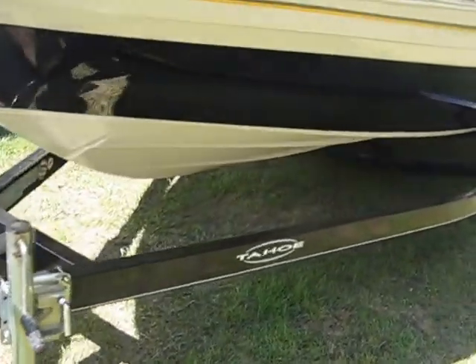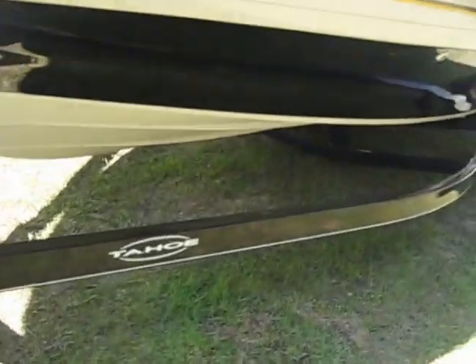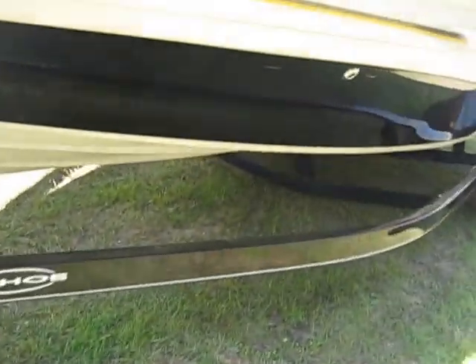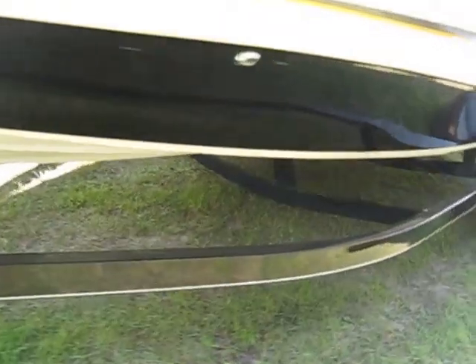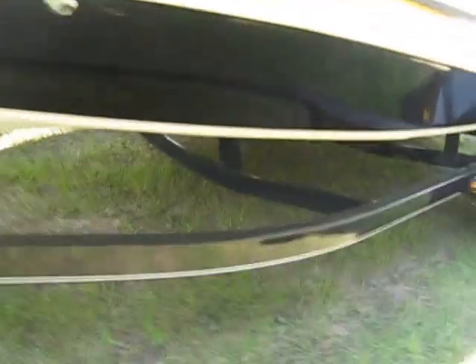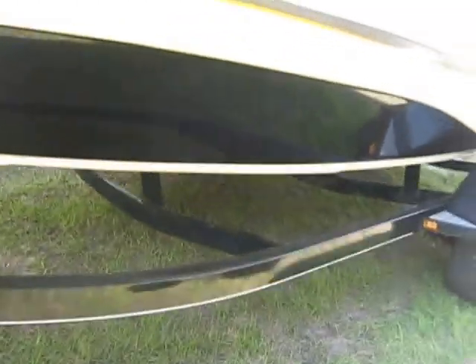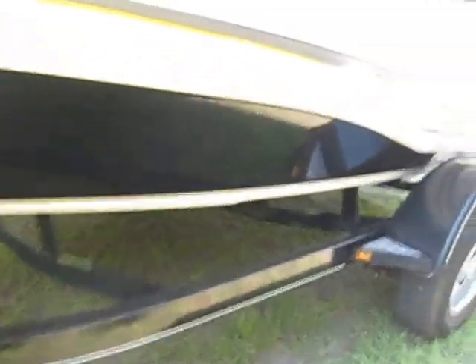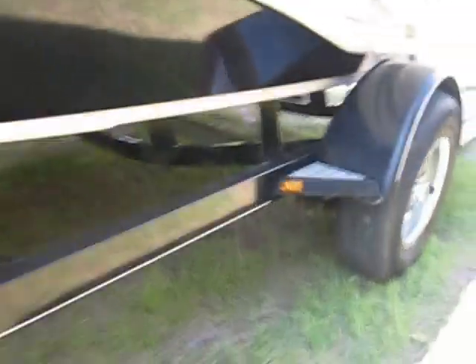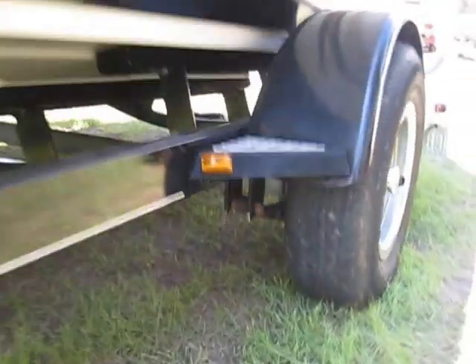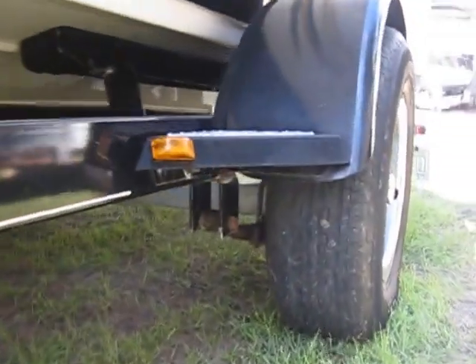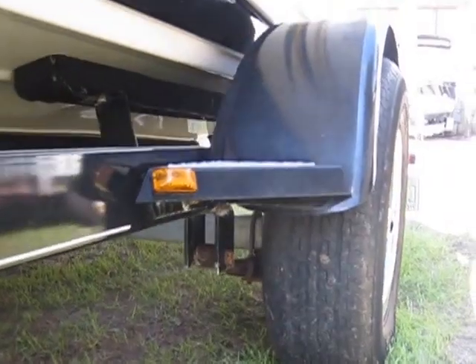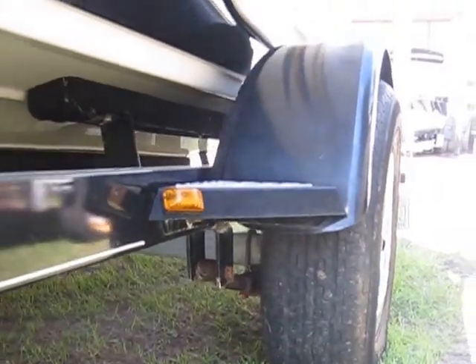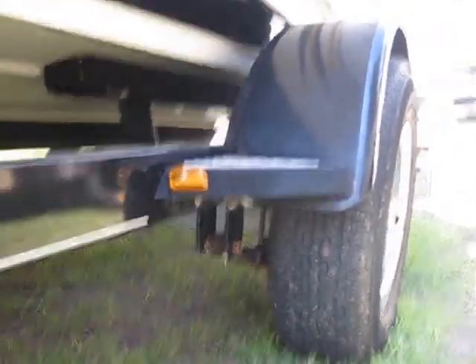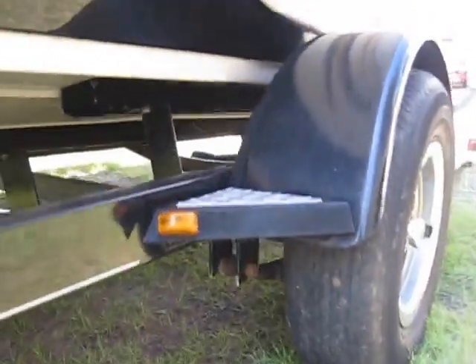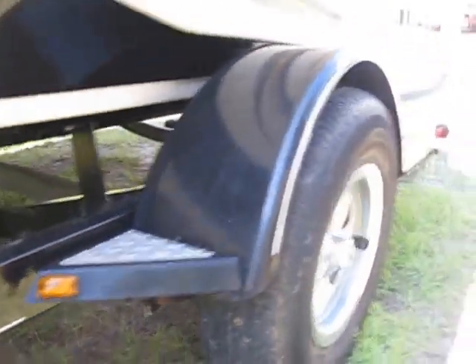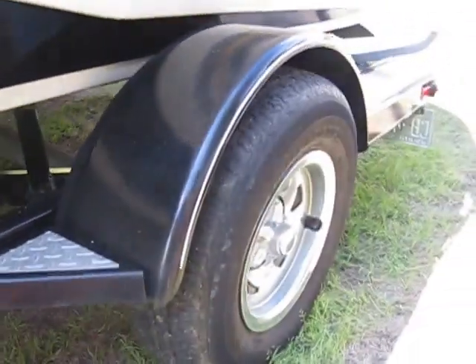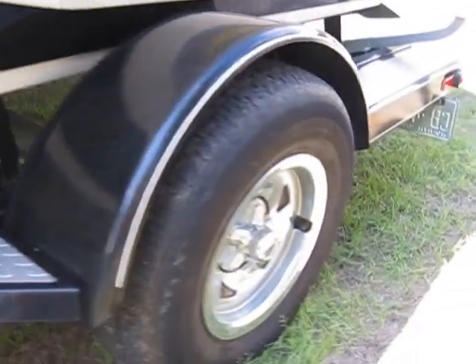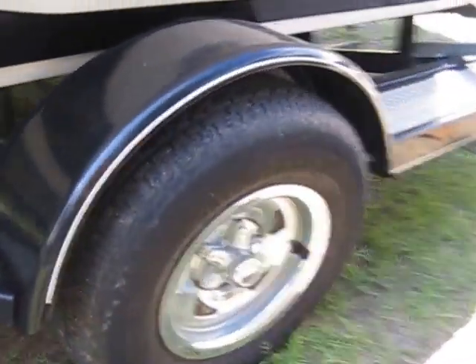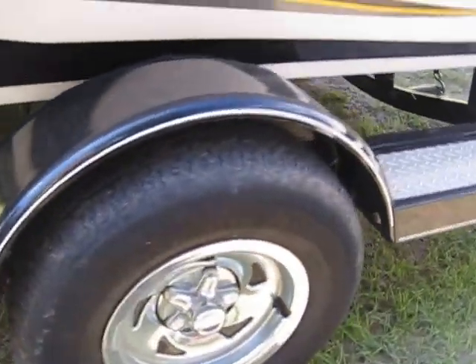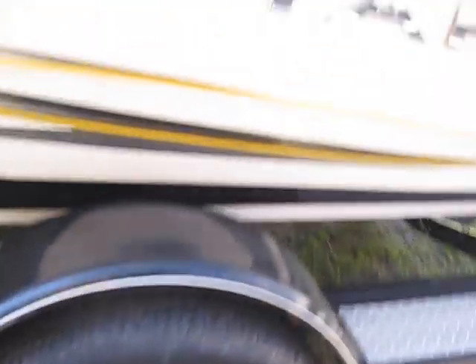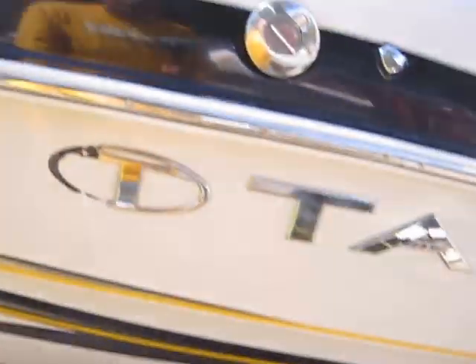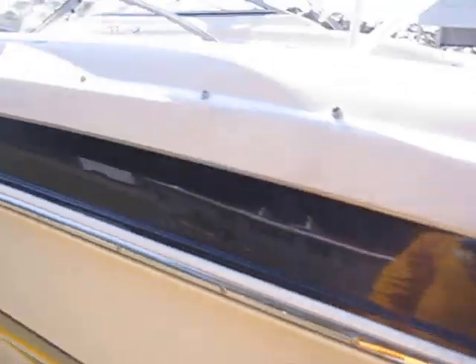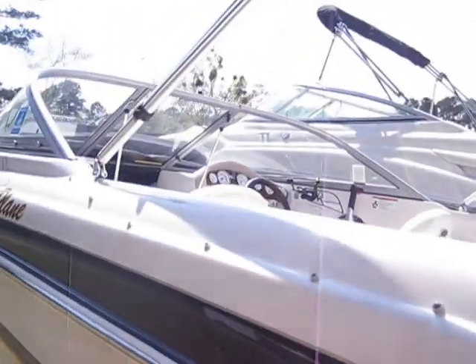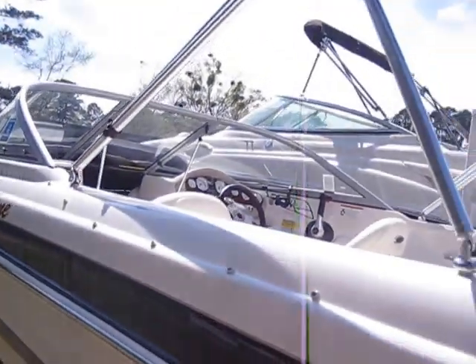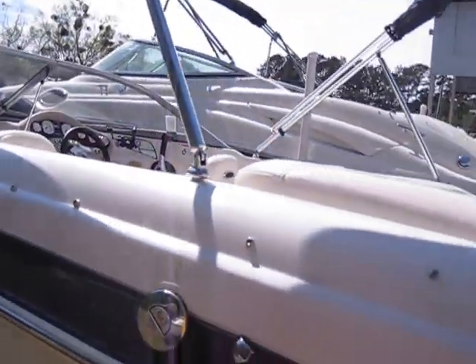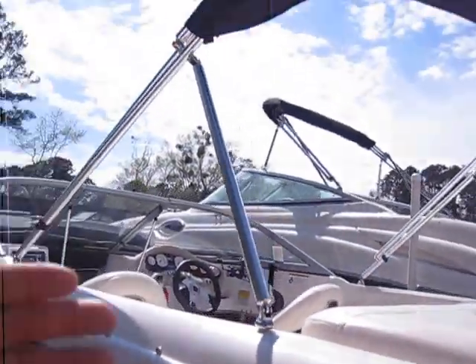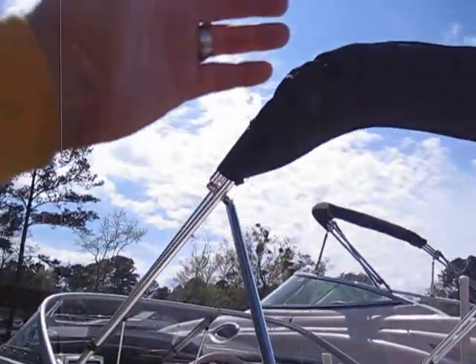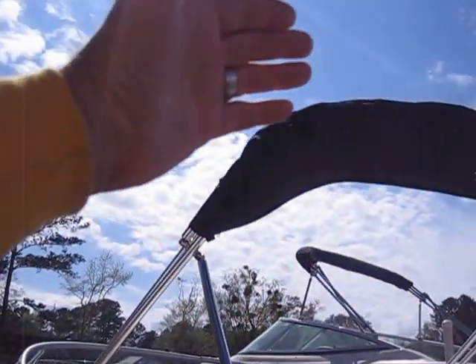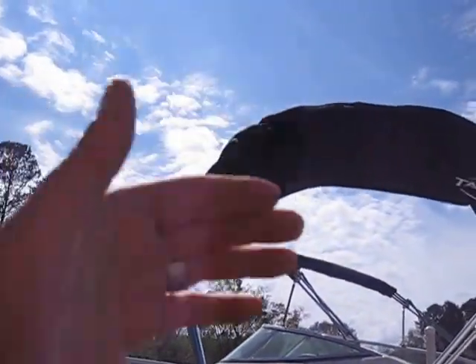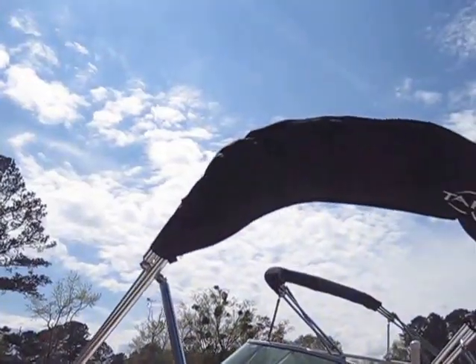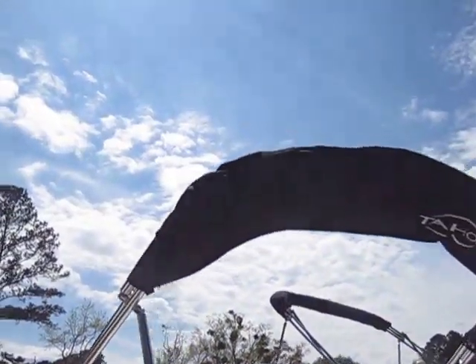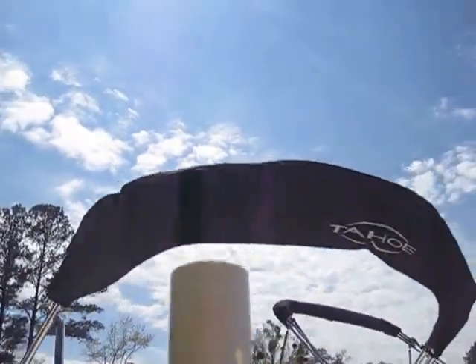If you guys want to take a quick look at the trailer, she is in really good shape as well — the springs, the tires, the rims, everything. I haven't uncovered the bimini but I'm going to assume that looks as new as the rest of the vessel does.